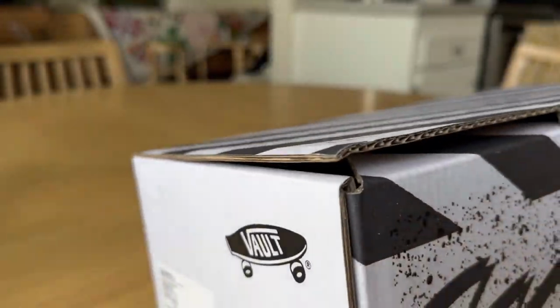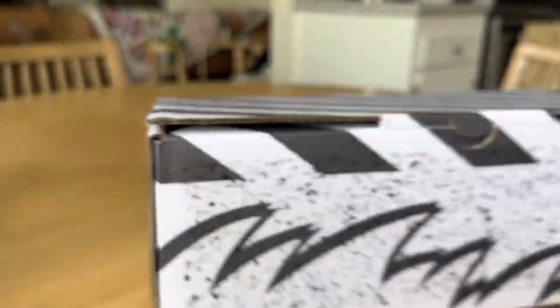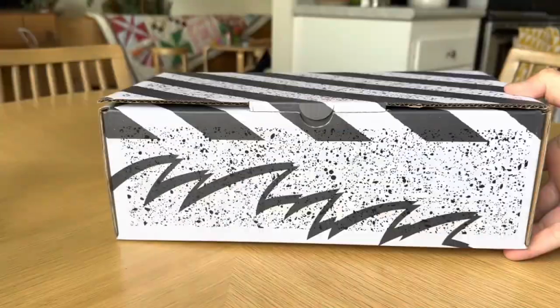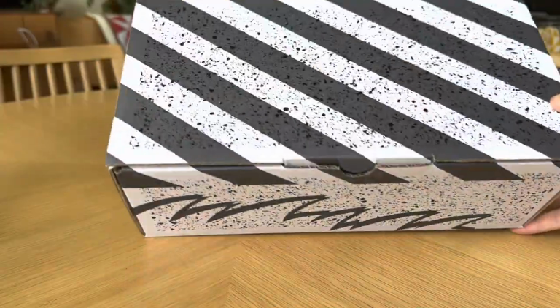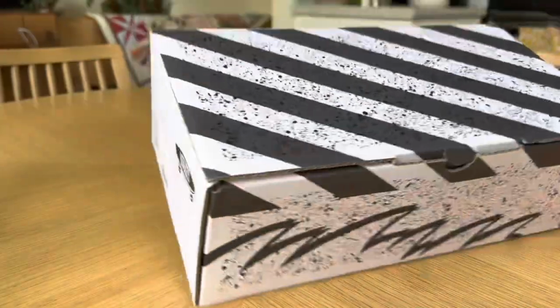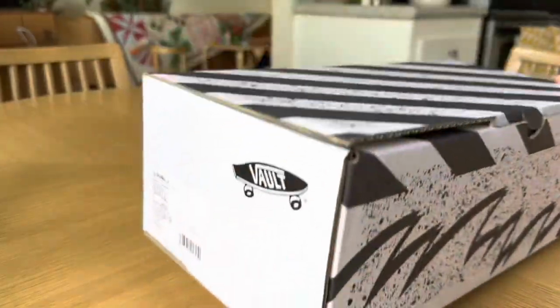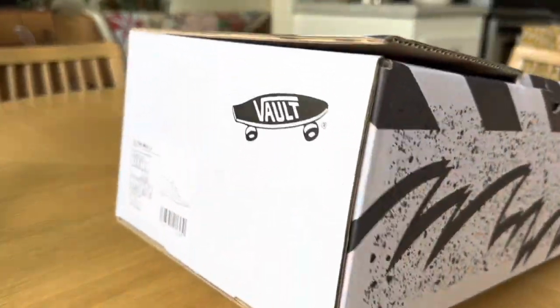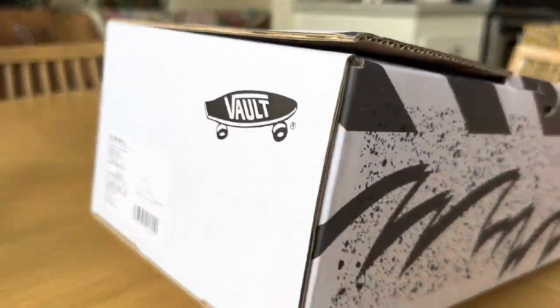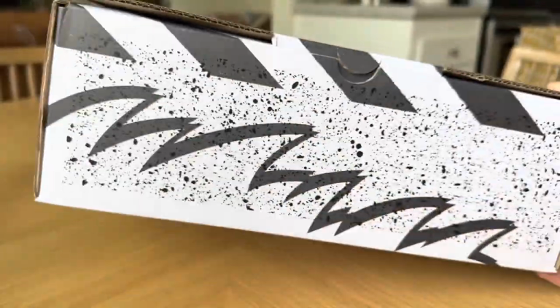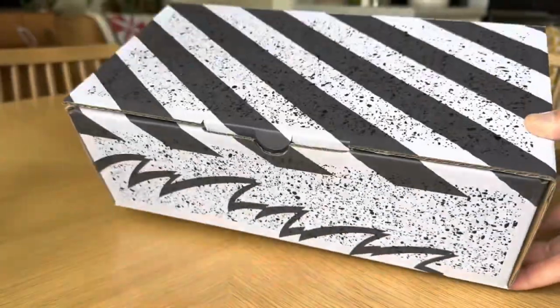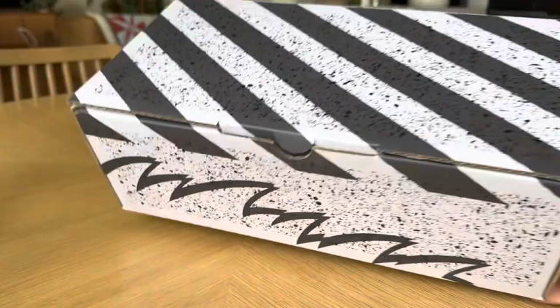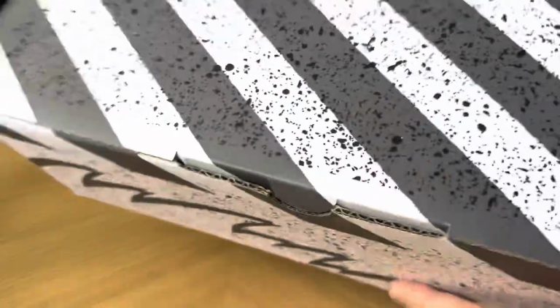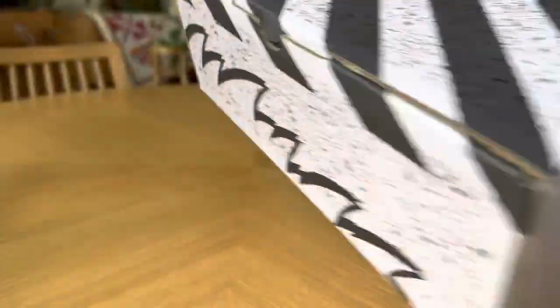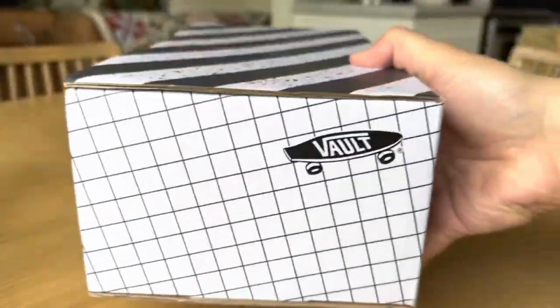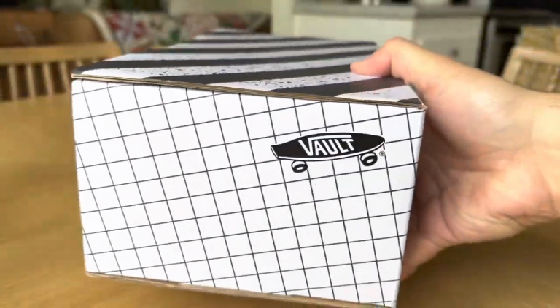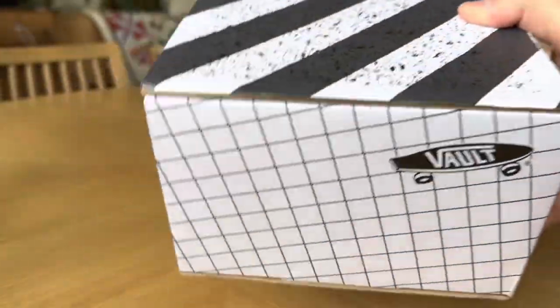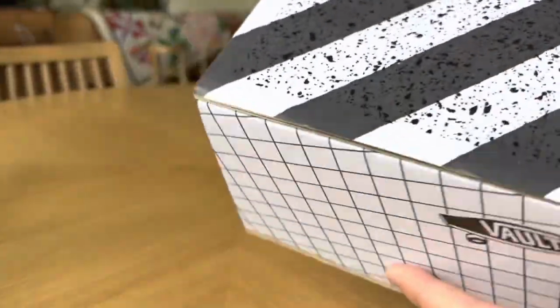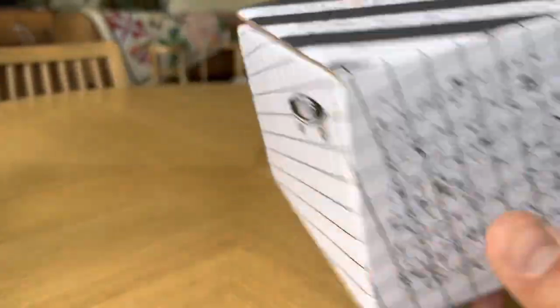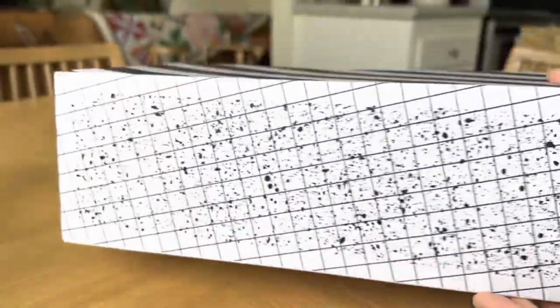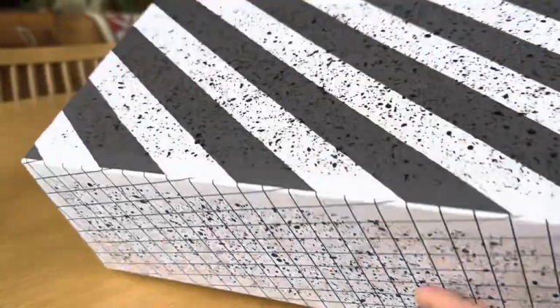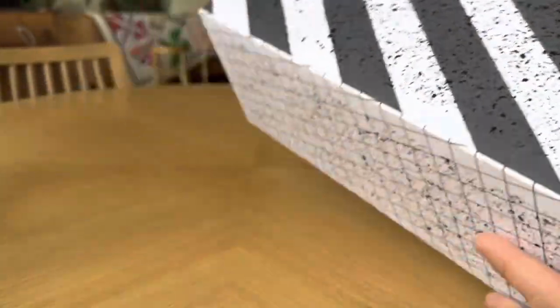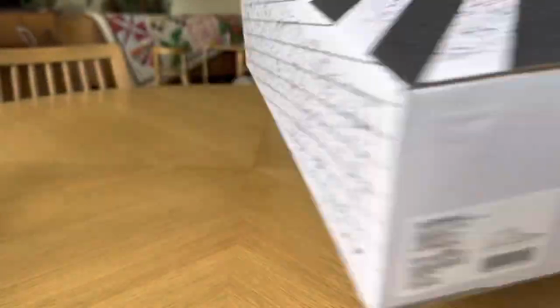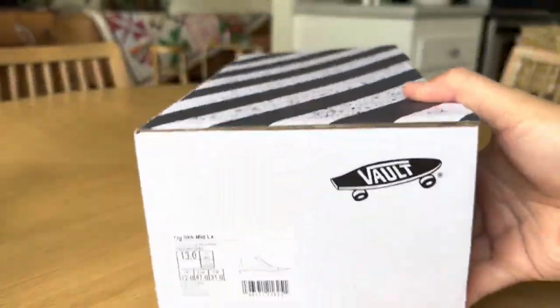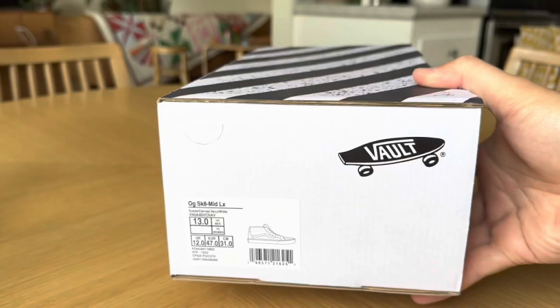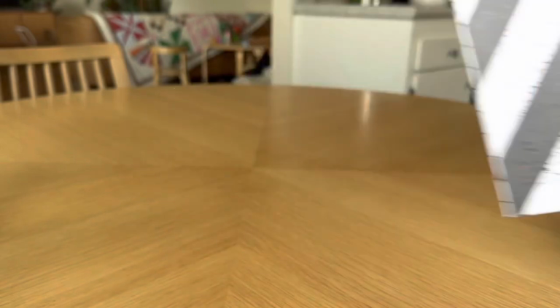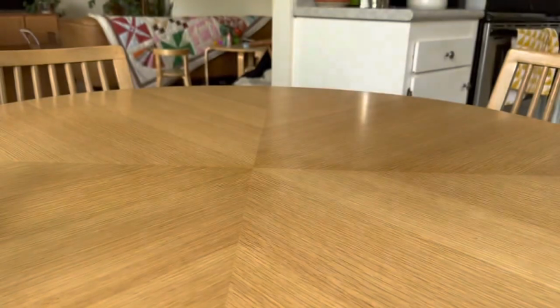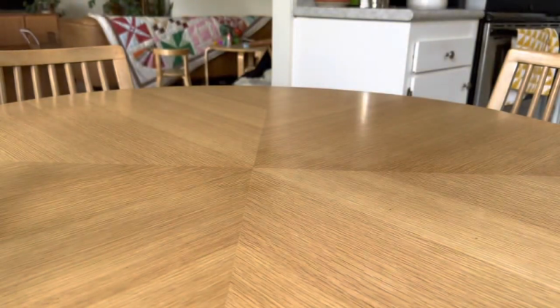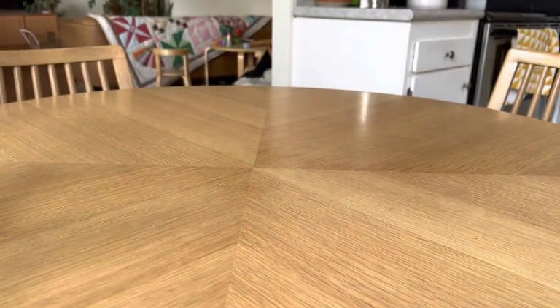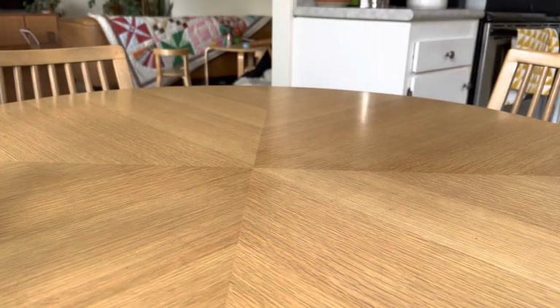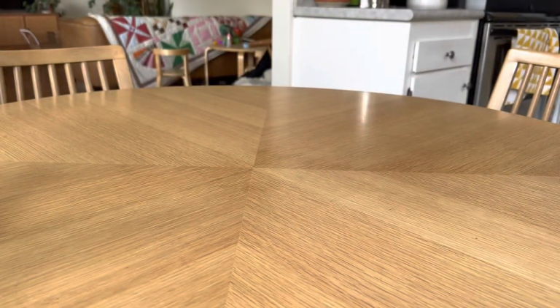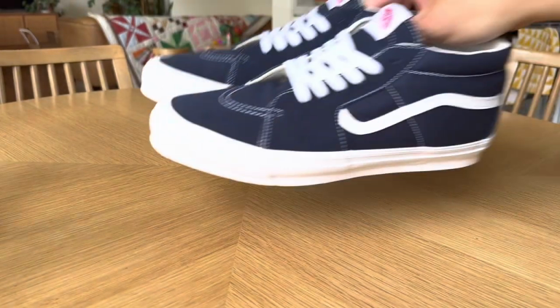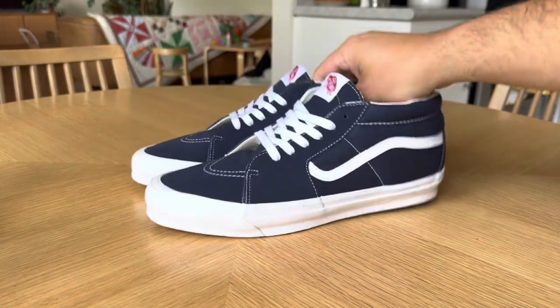Coming in your standard Vault Originals box with the retro print. I love this box — this is definitely one of the best boxes that Vans has ever done. This one in the silver box. Big fan.